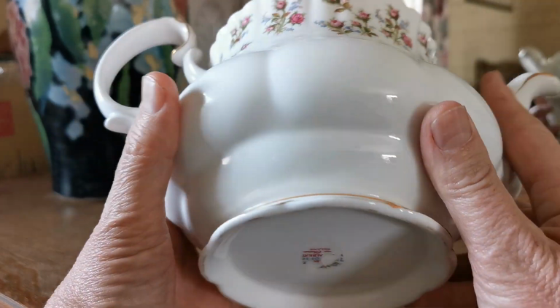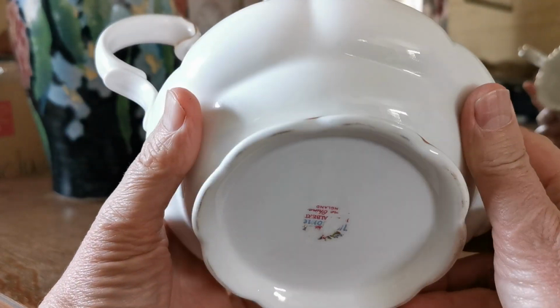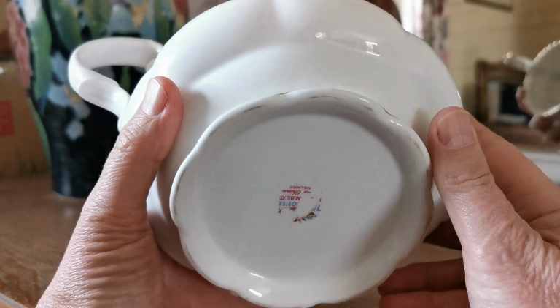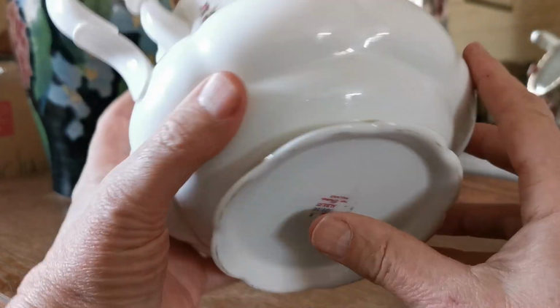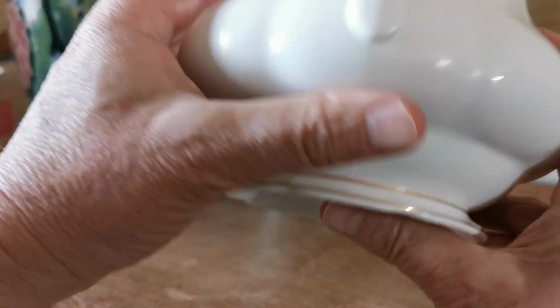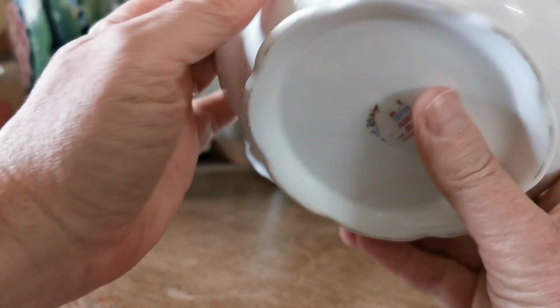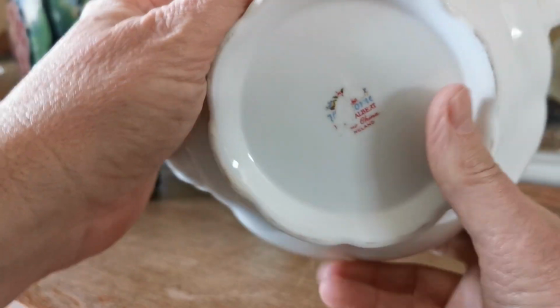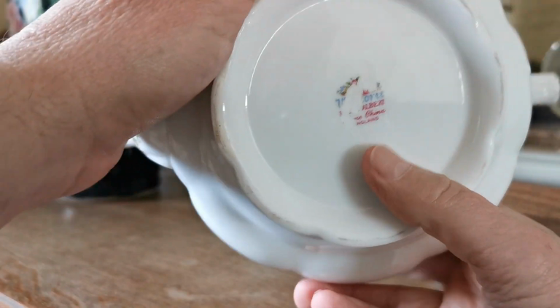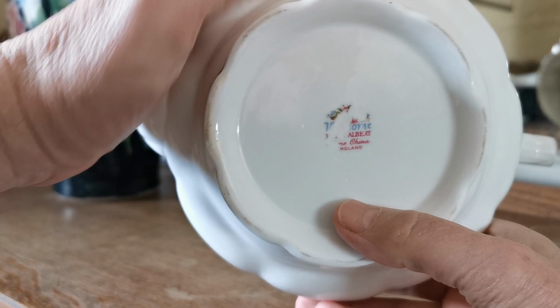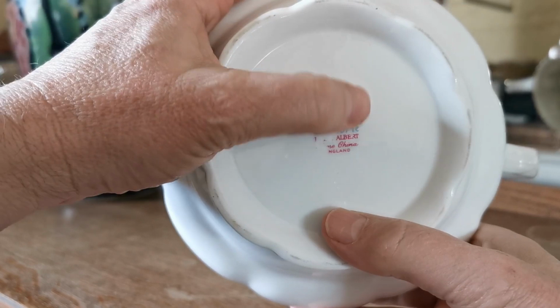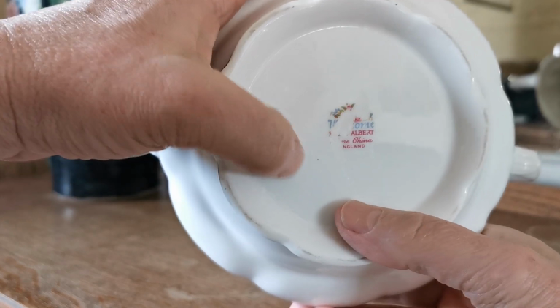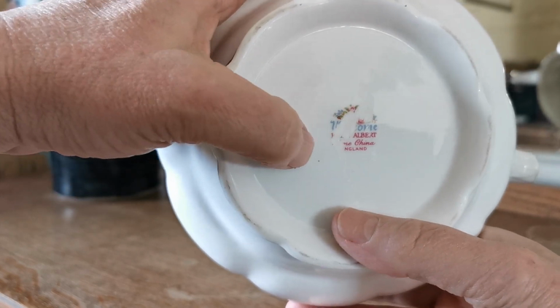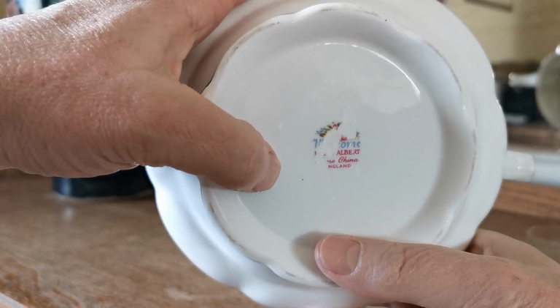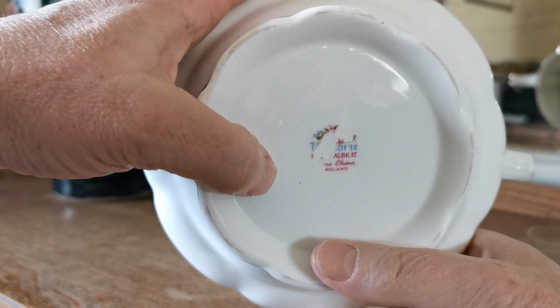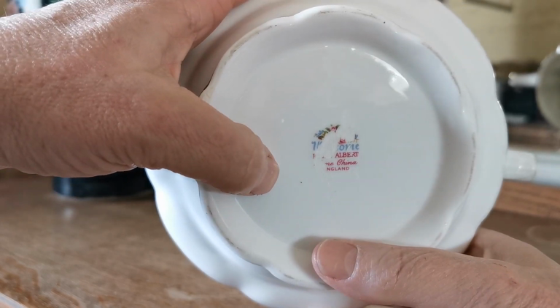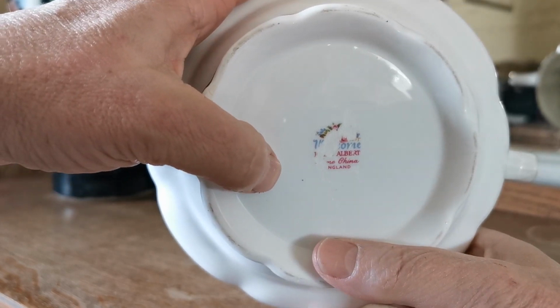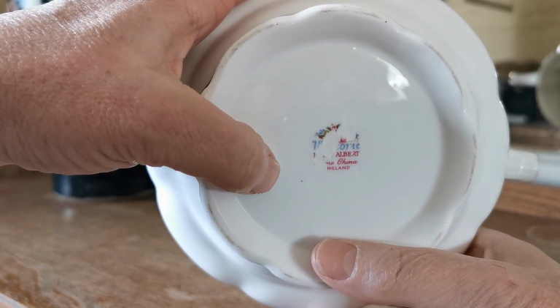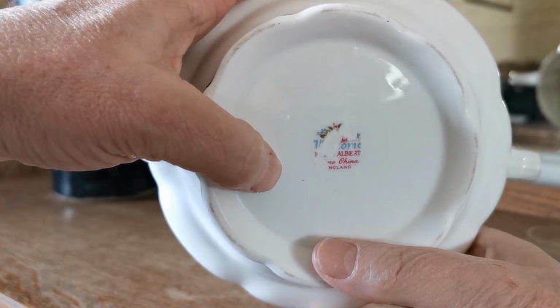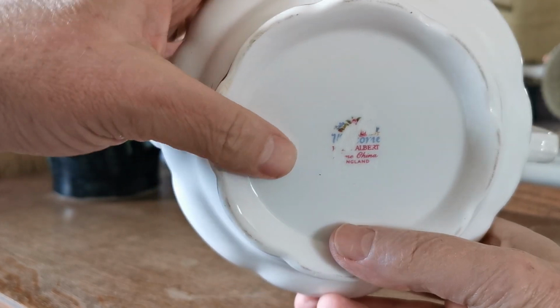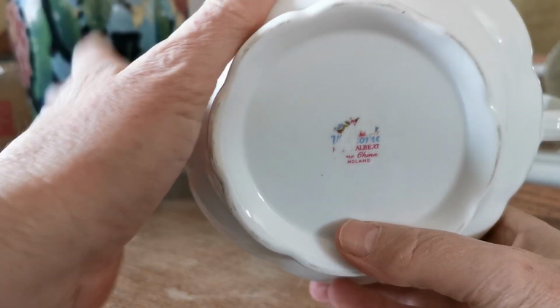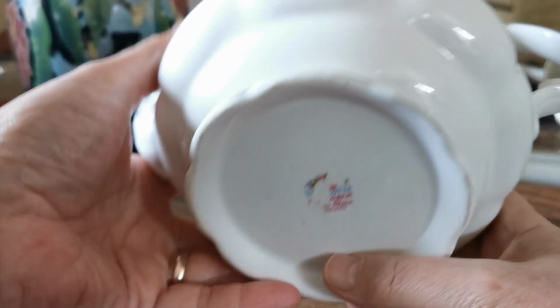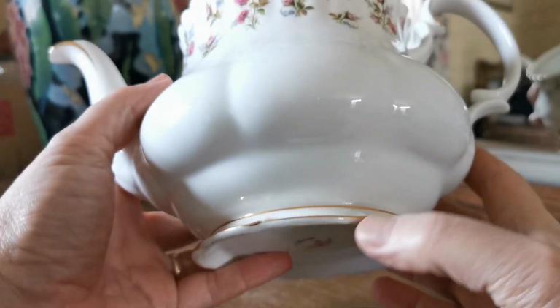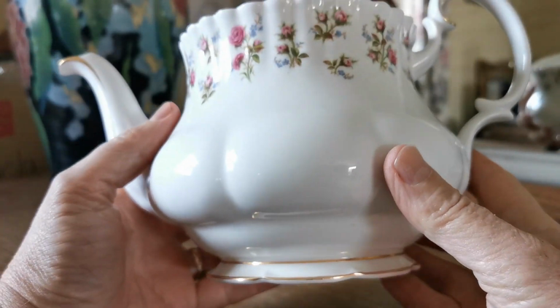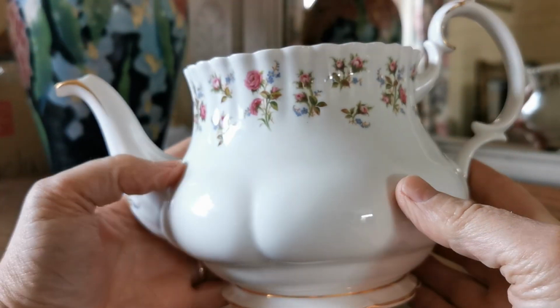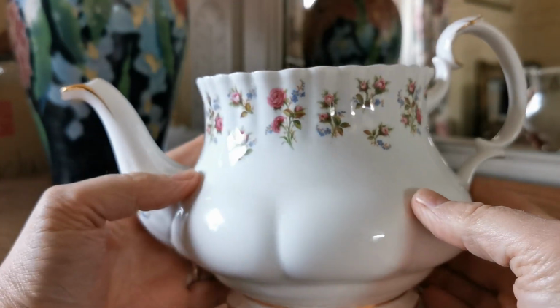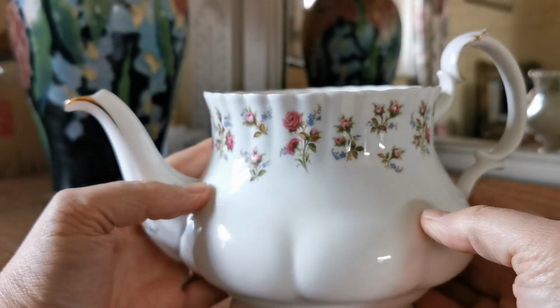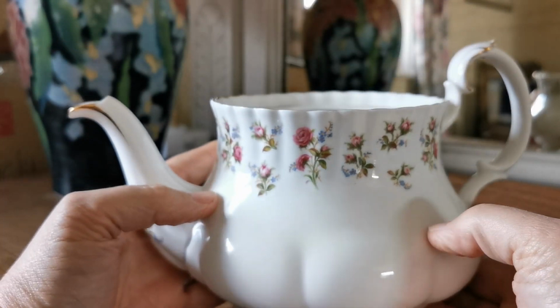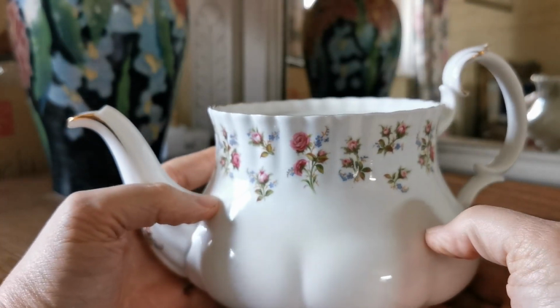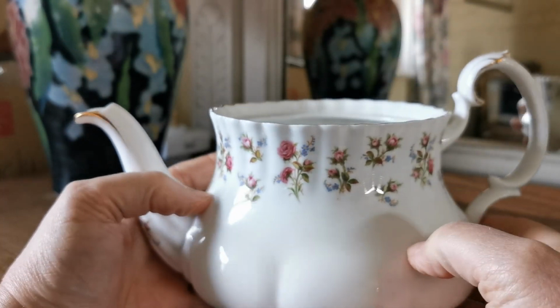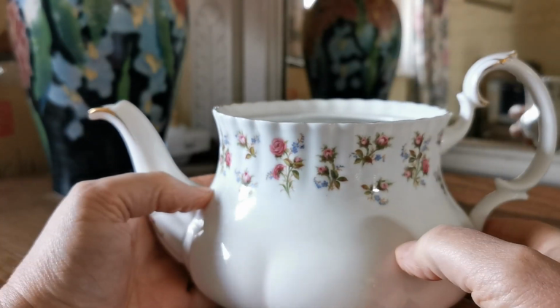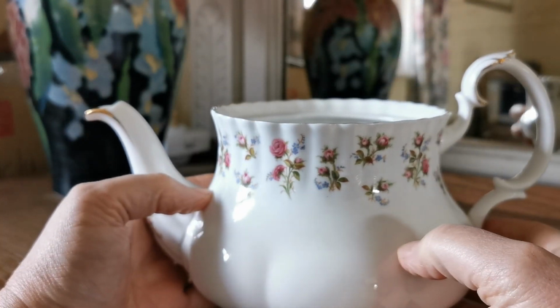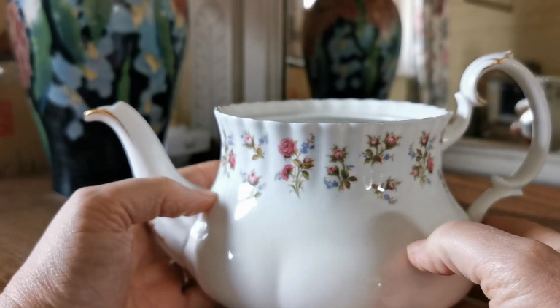This was actually a factory second. We know that by the fact that there's damage or scratch off to the Royal Albert Winsome China mark on the base — rejected for some reason as a first, but sold by the factory as a second.